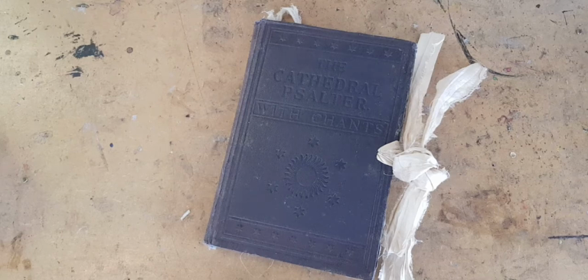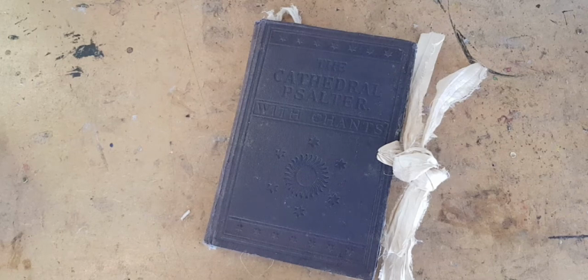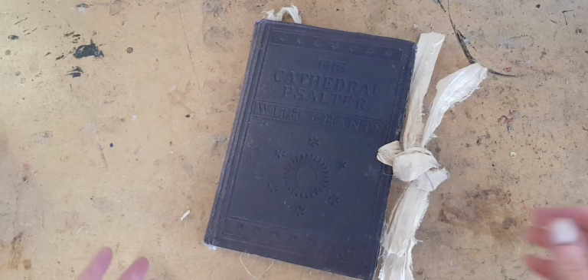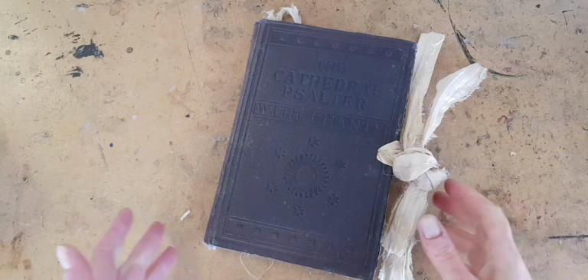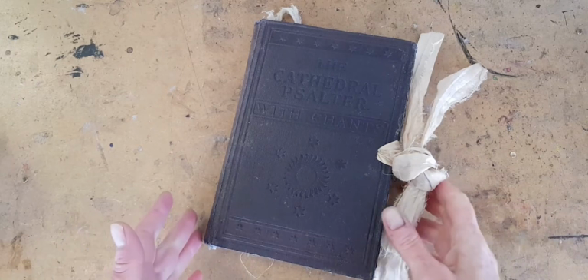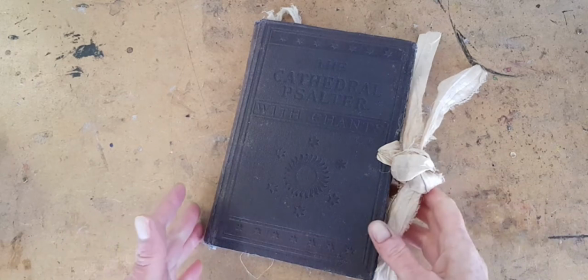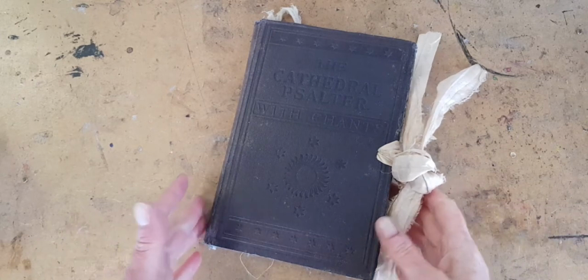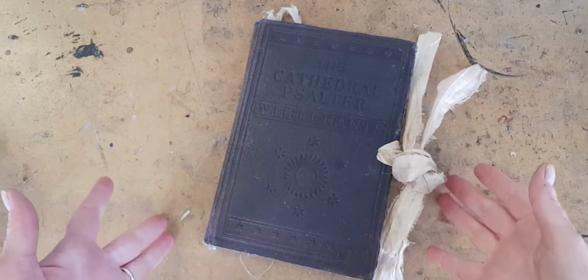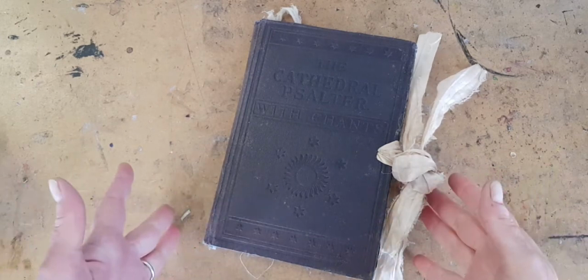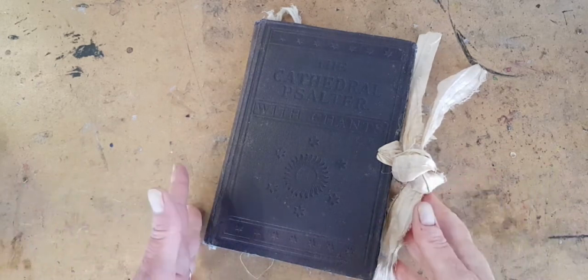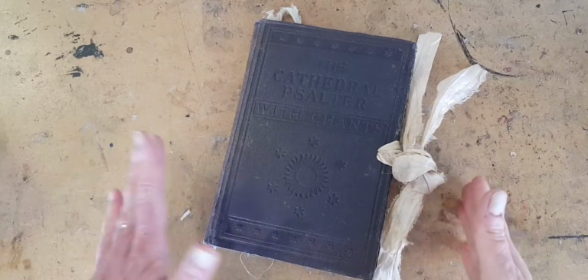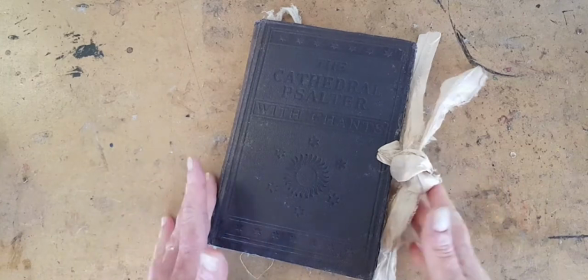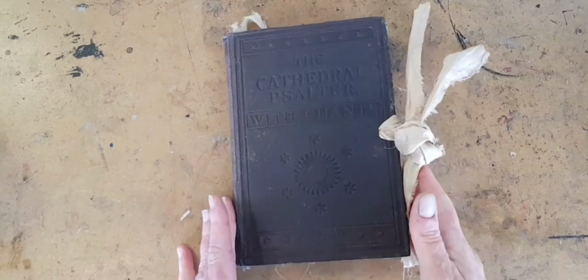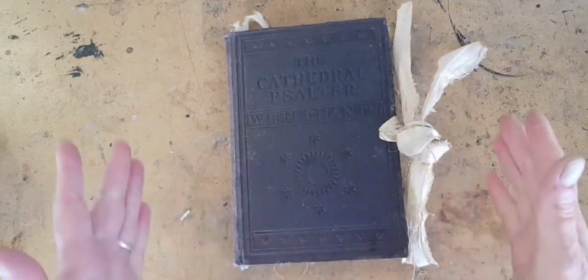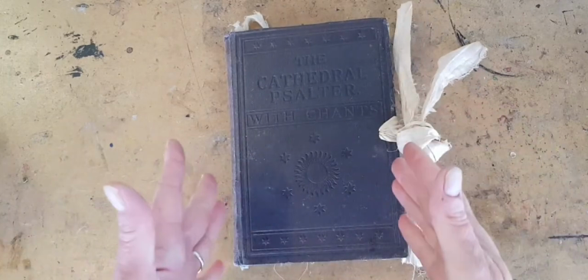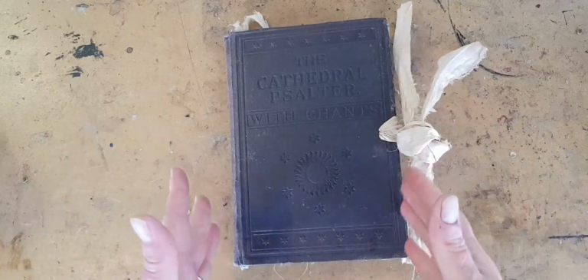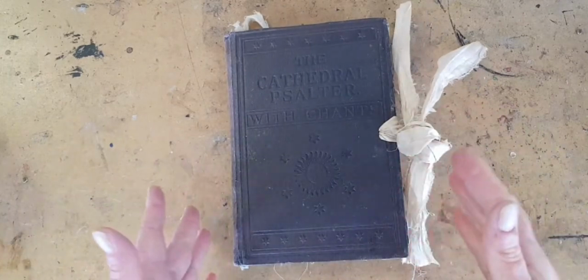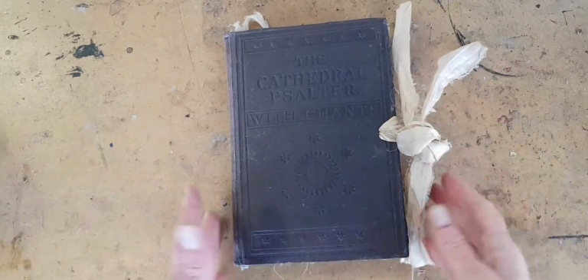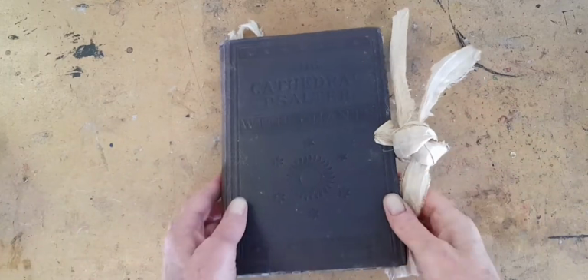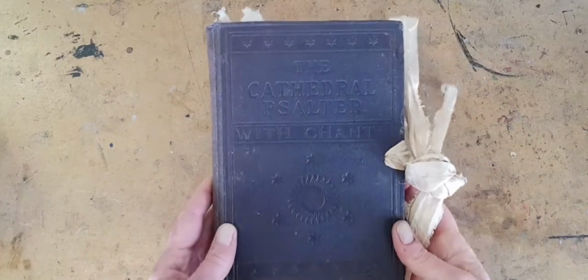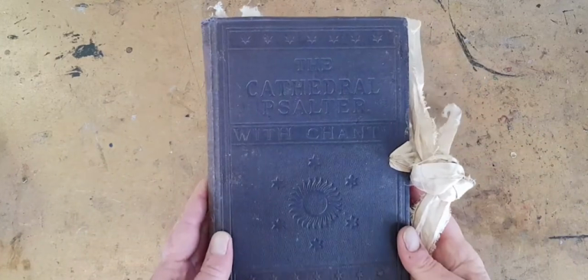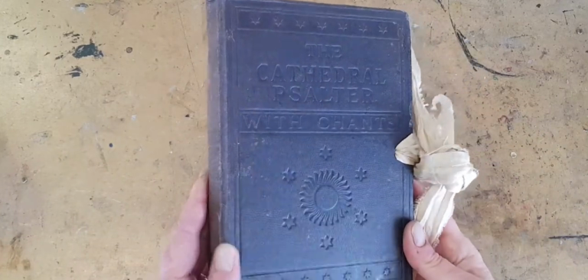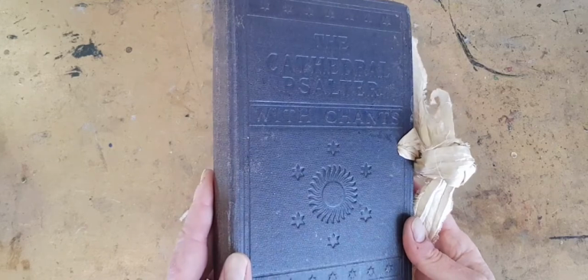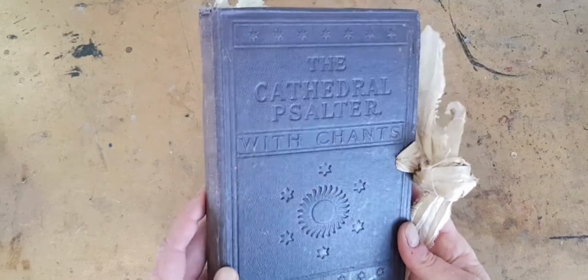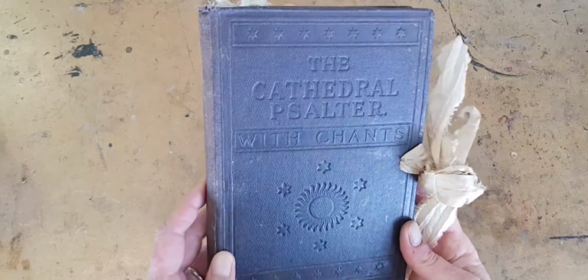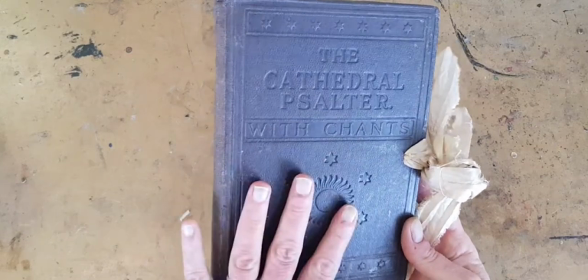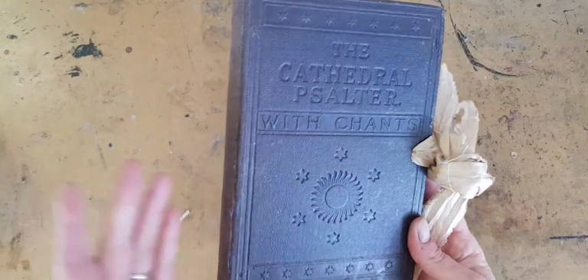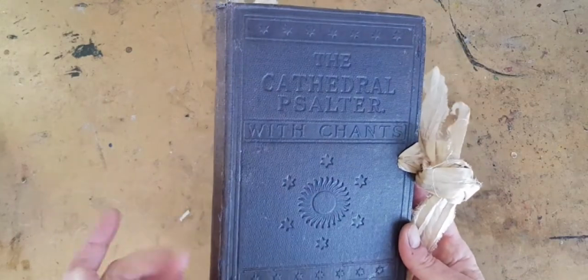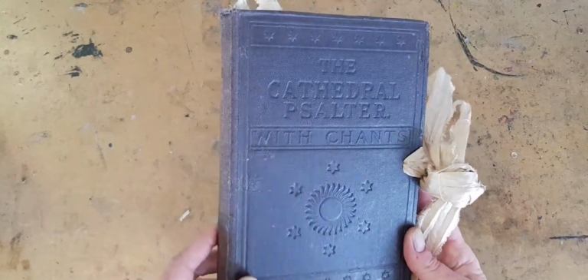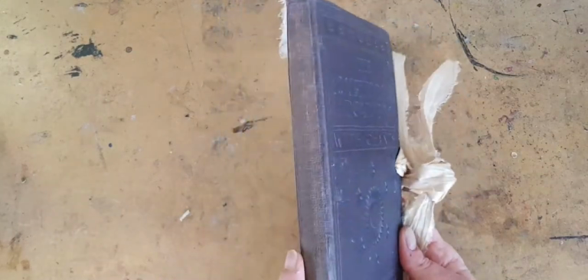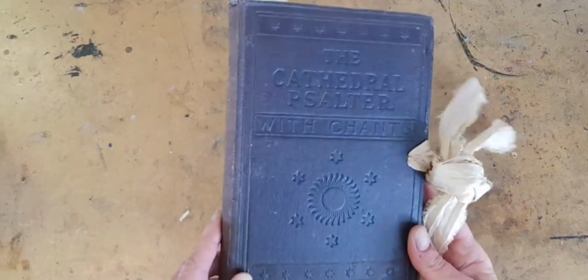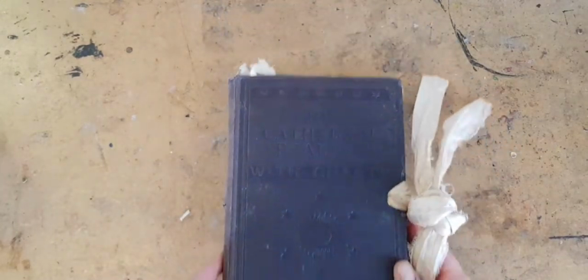Hi, I'm Kelly at Book and Paper Arts, and today I have a flip through of an altered book. As always, I'm going to go through the book, show the pages, and talk about the collage and mixed media techniques that I have used throughout.